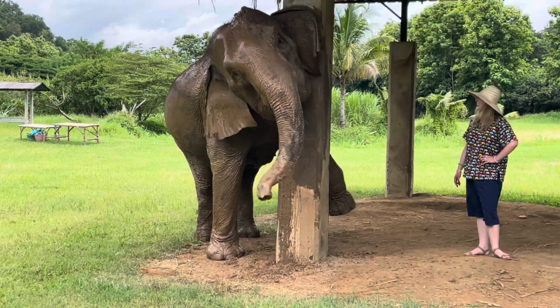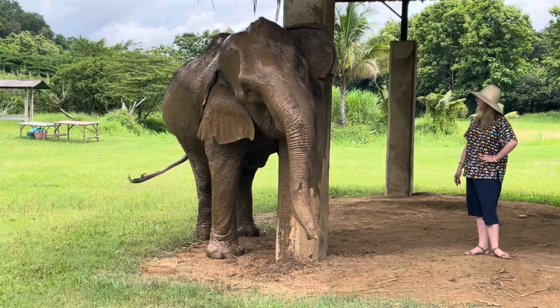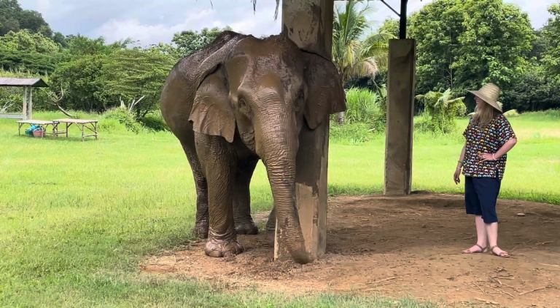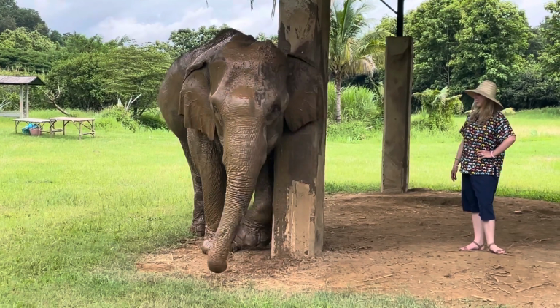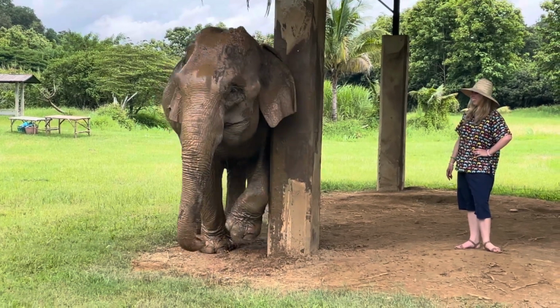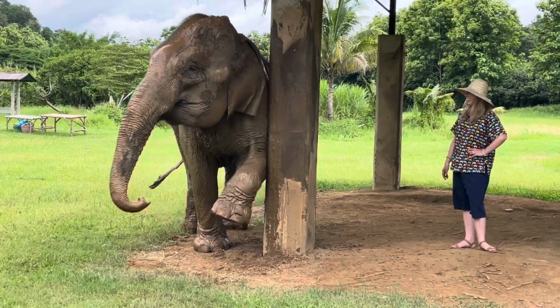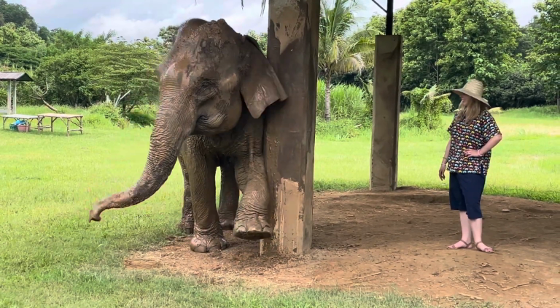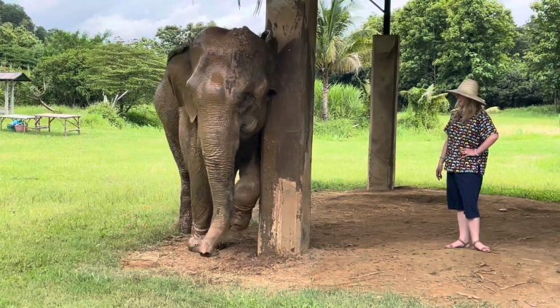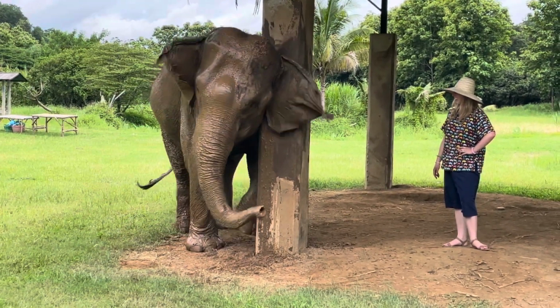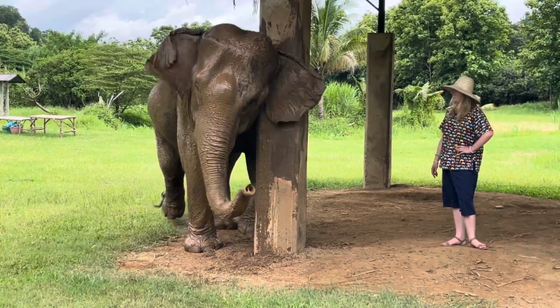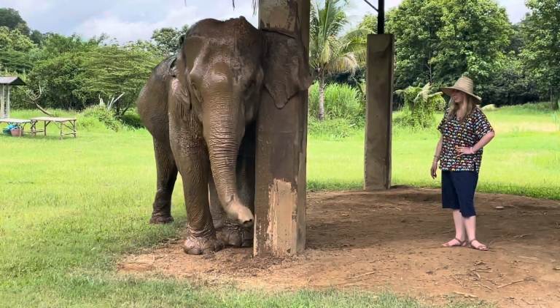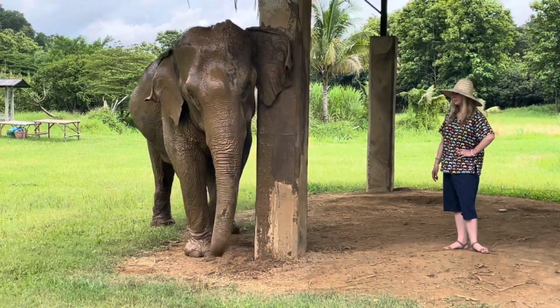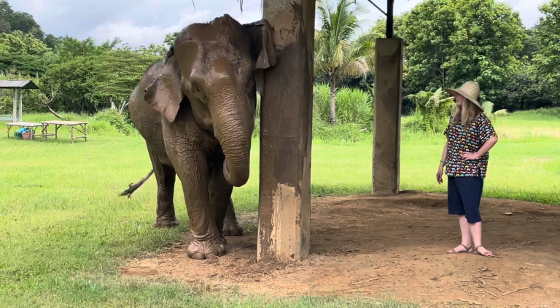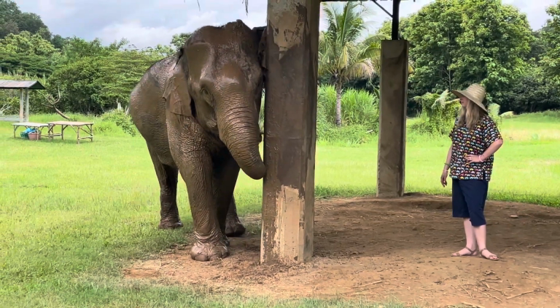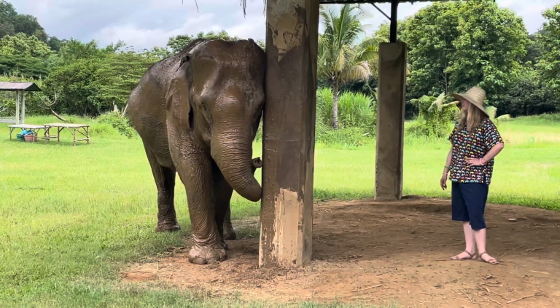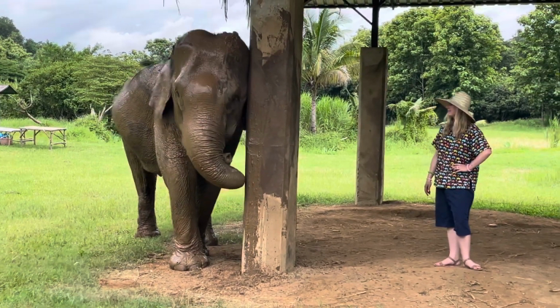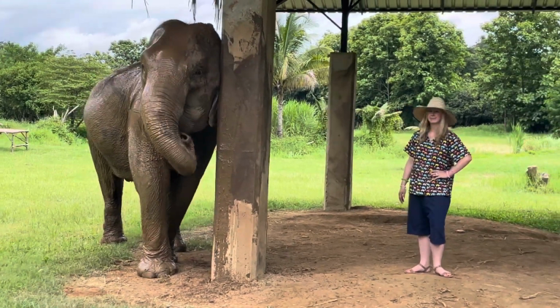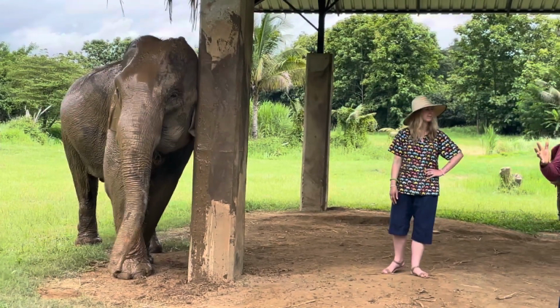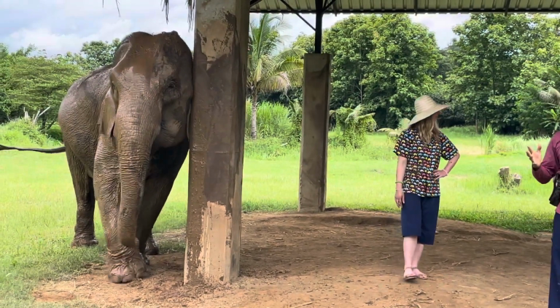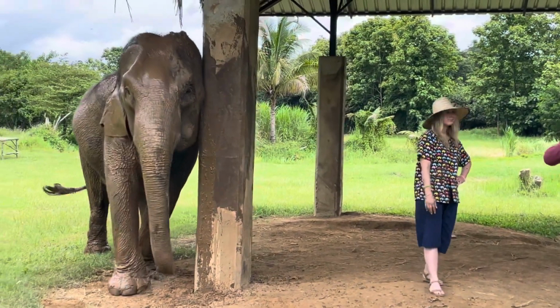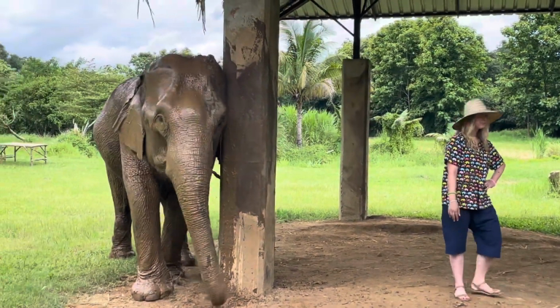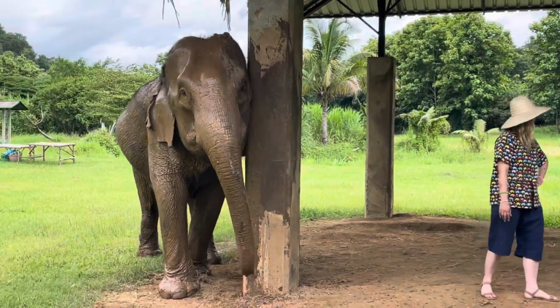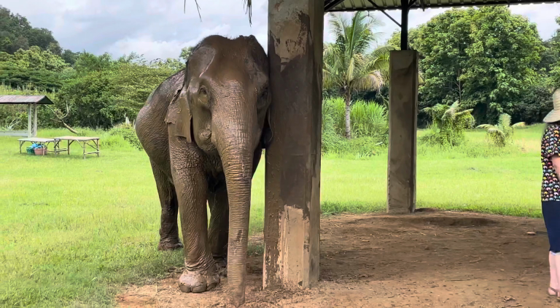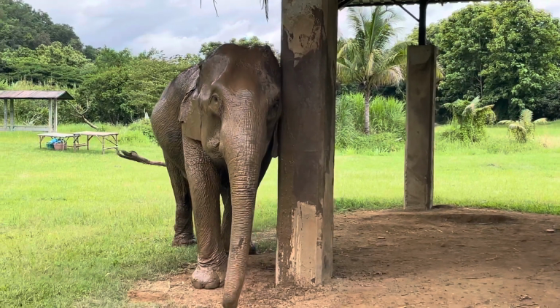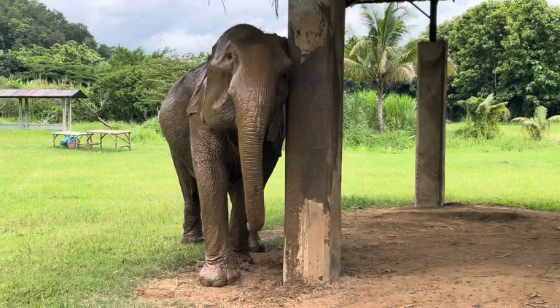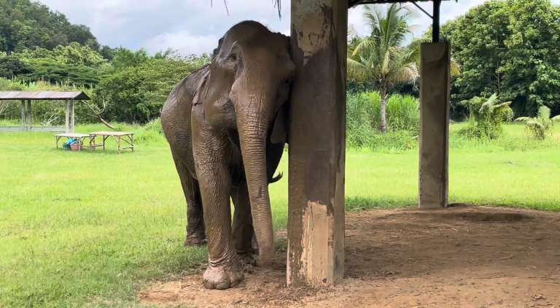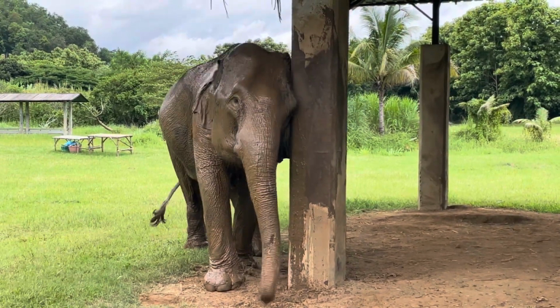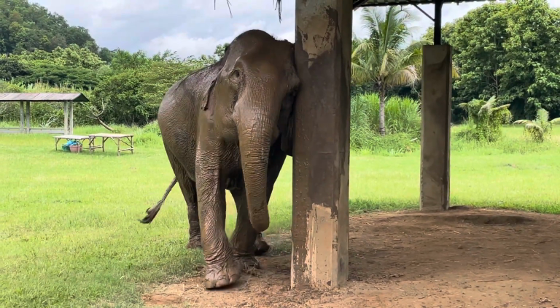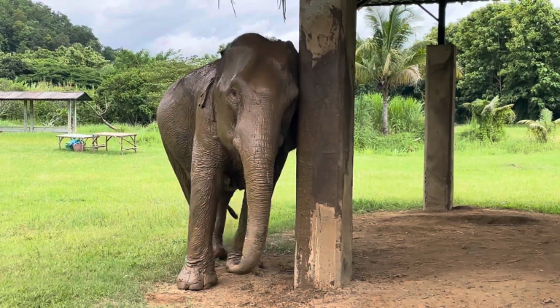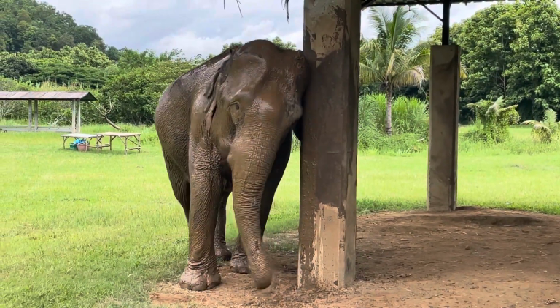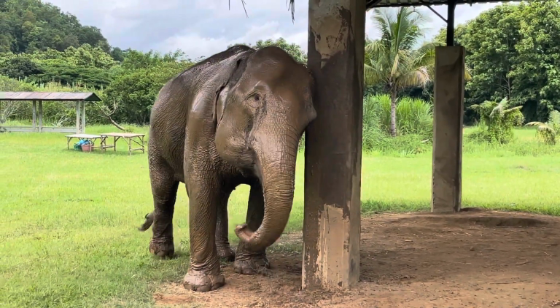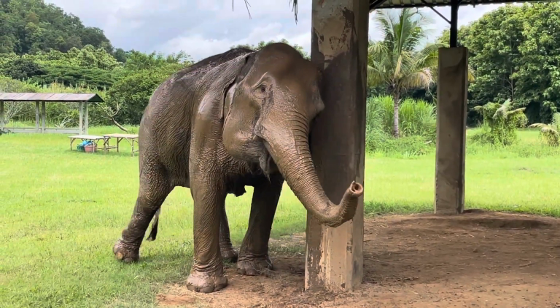Mud is good, it's a good vitamin for their skin. But if the mud stays on their skin too long, bacteria and disease from the mud can make the elephant skin get more light parts on their body.